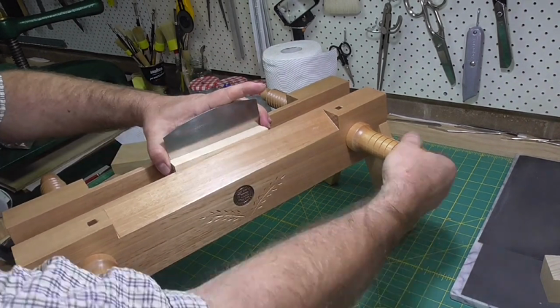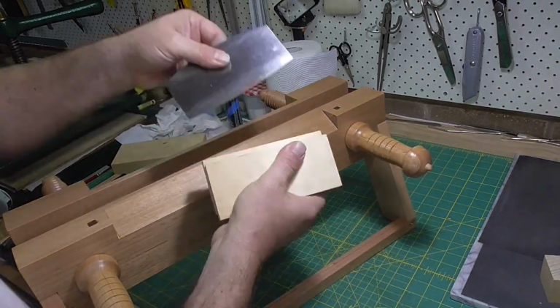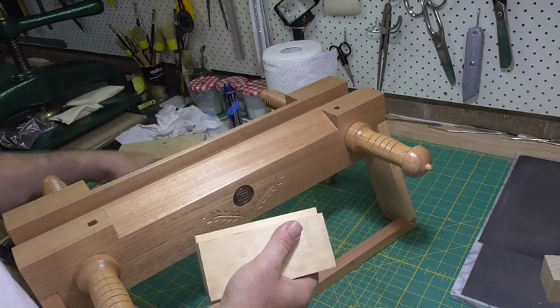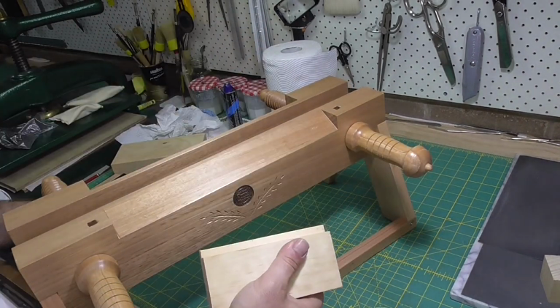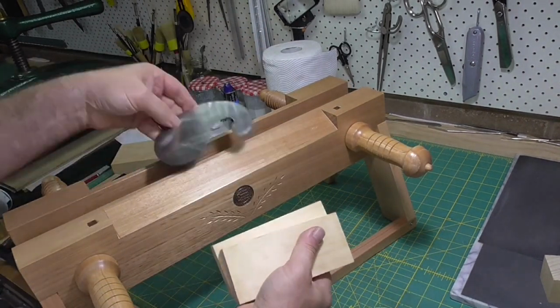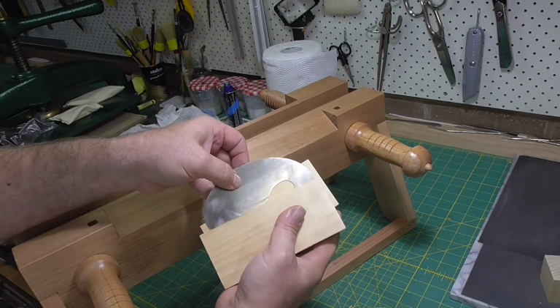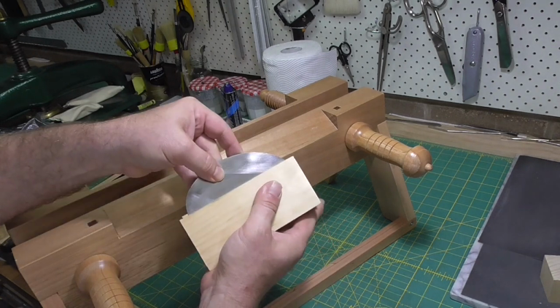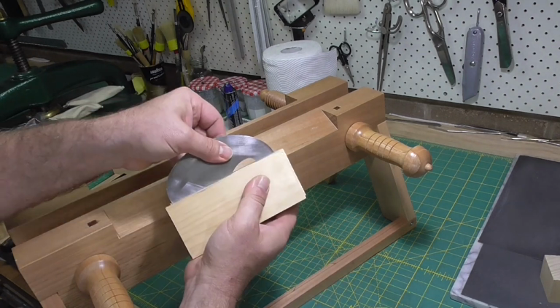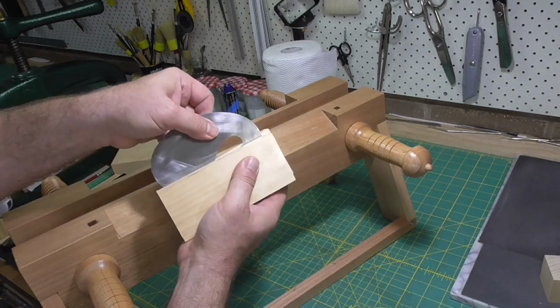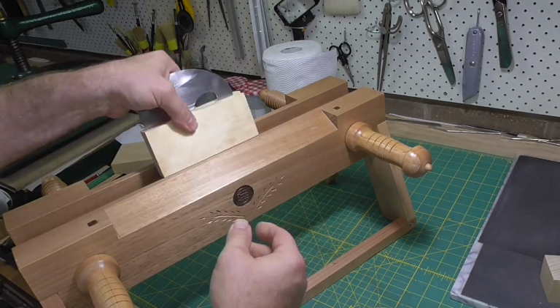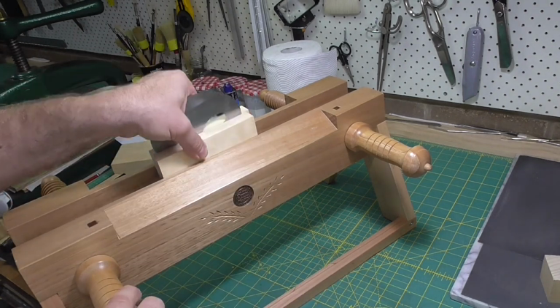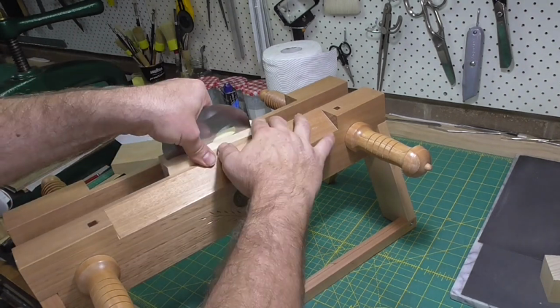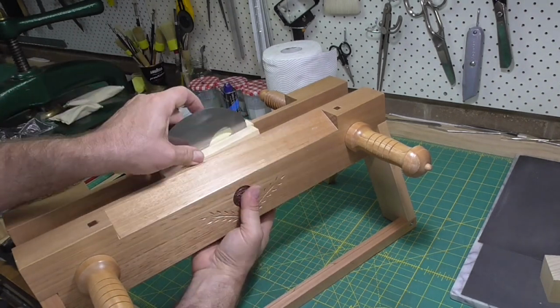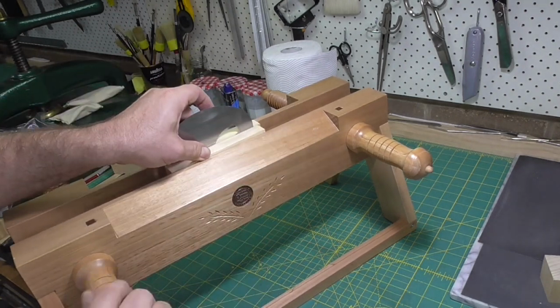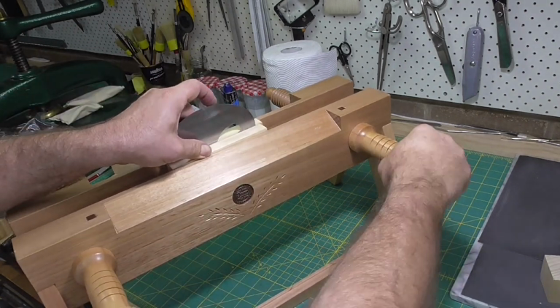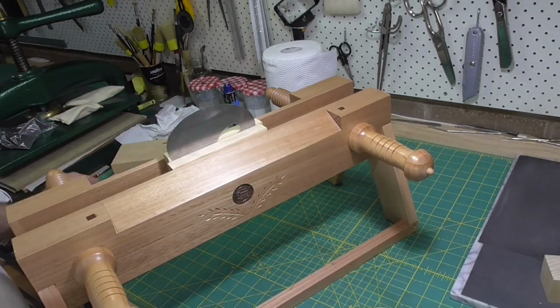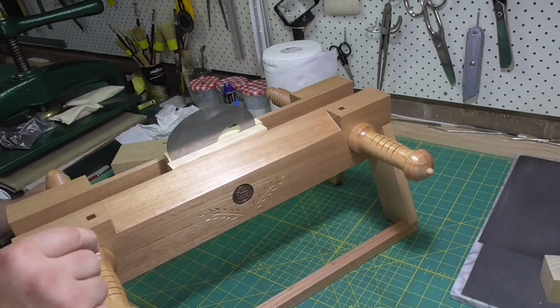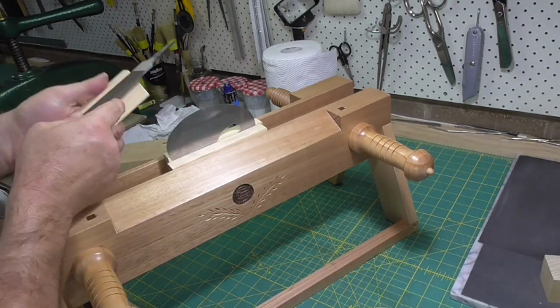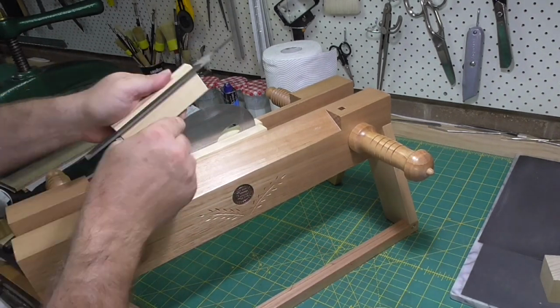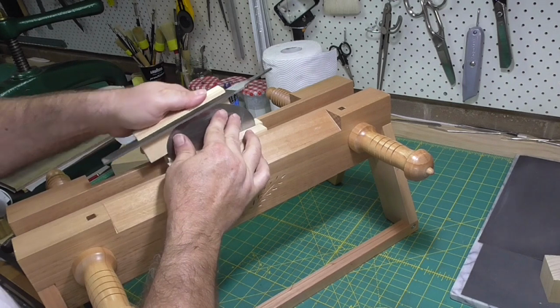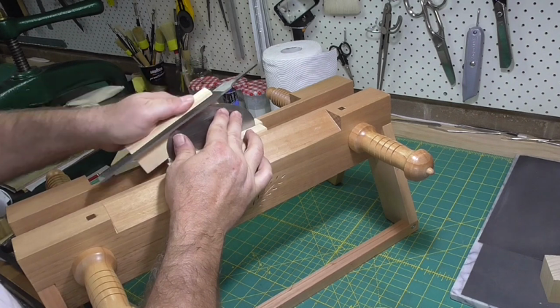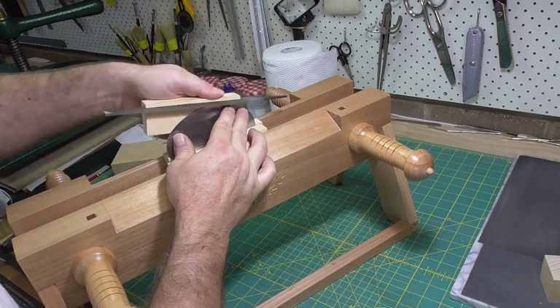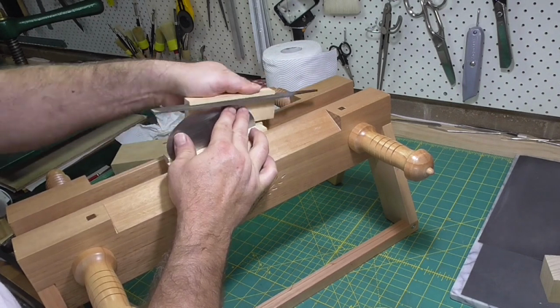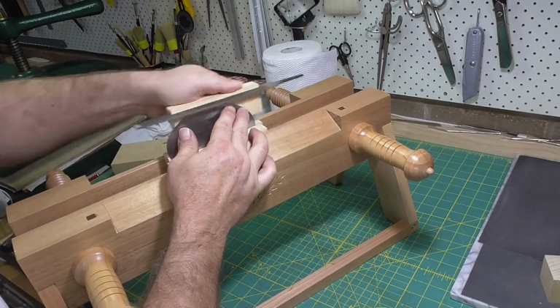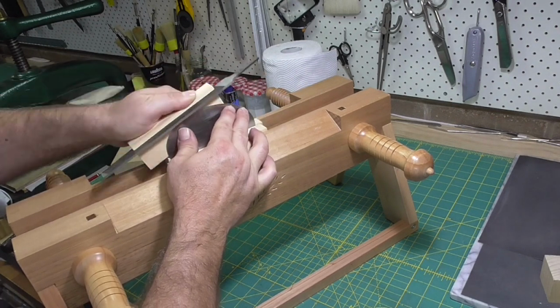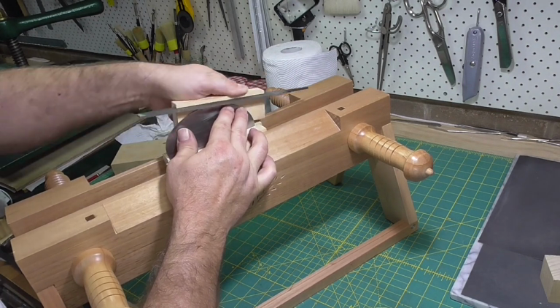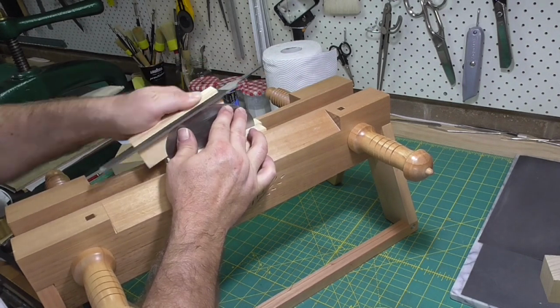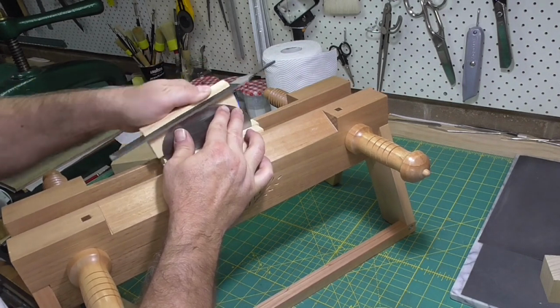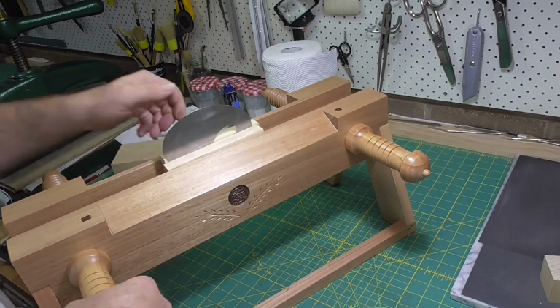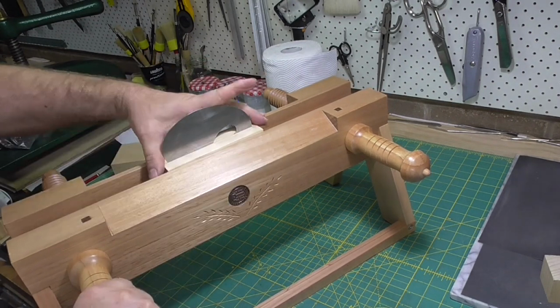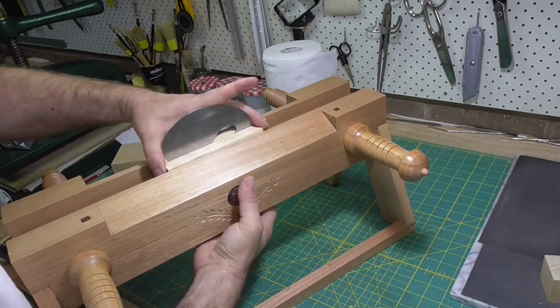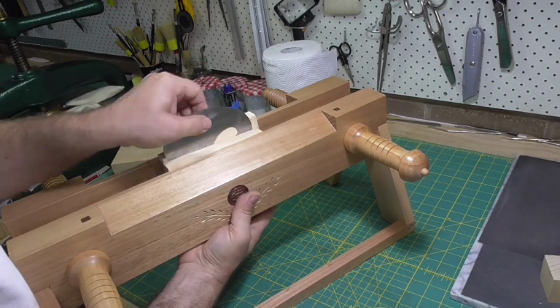Most of the new scrapers that you'll buy, you don't need to do this step. But if you've got an old one or you've made your own, then you will need to square up the edge.